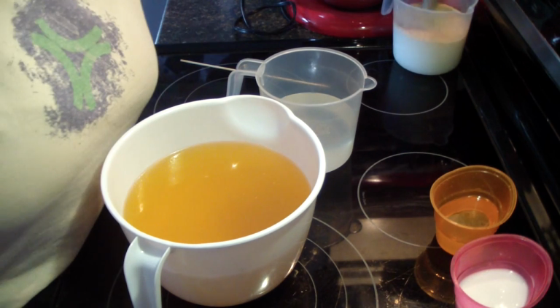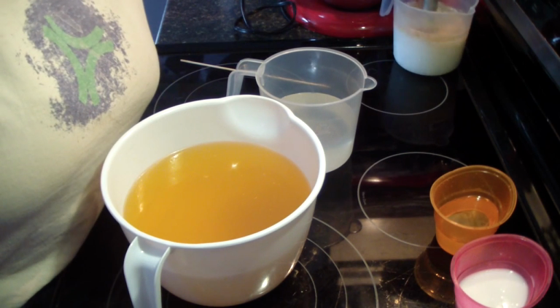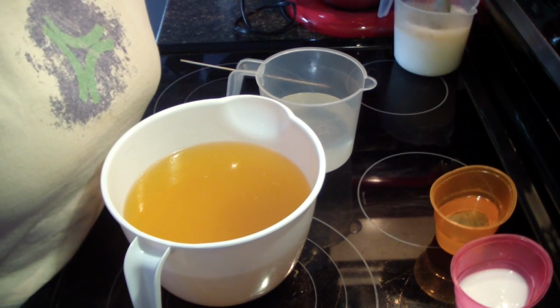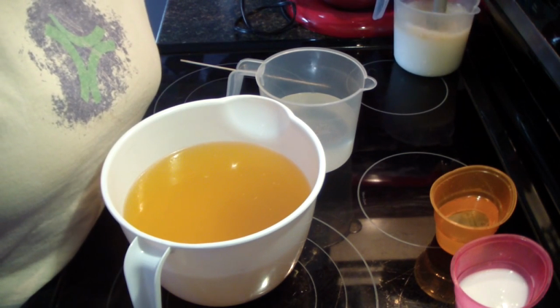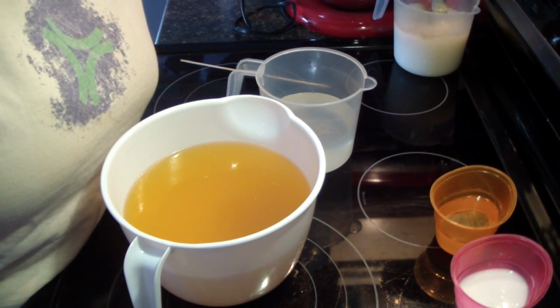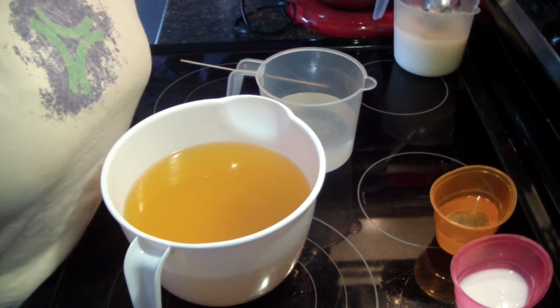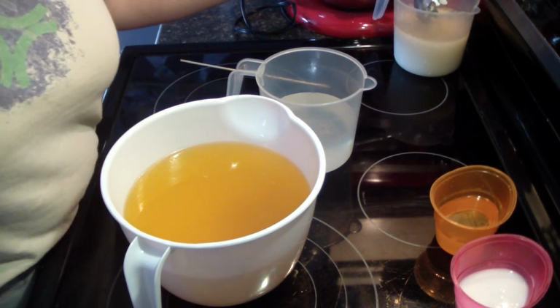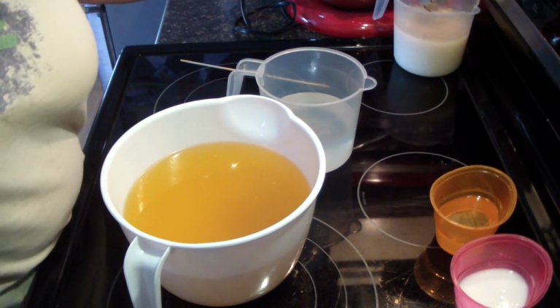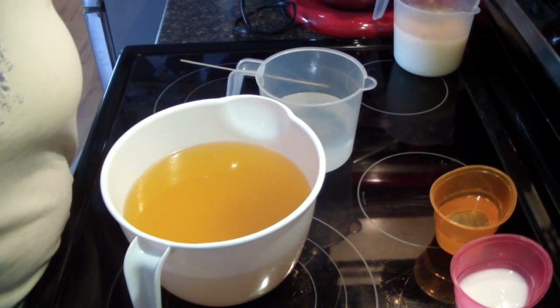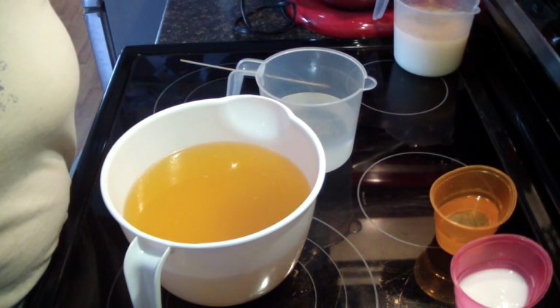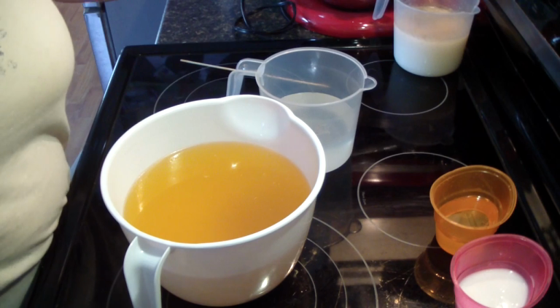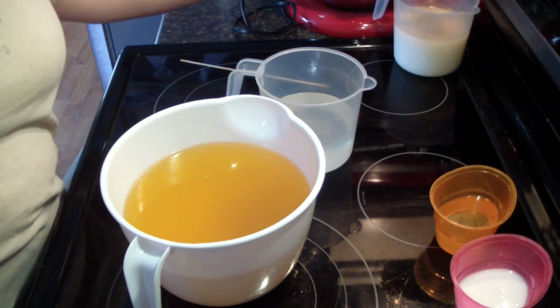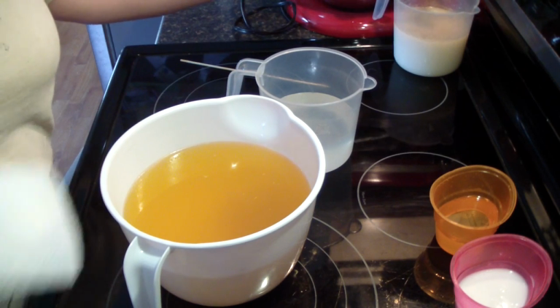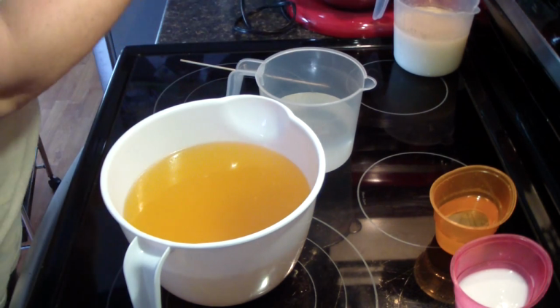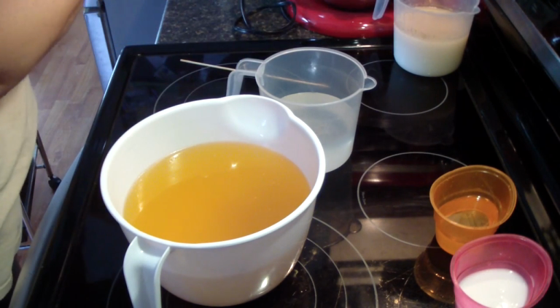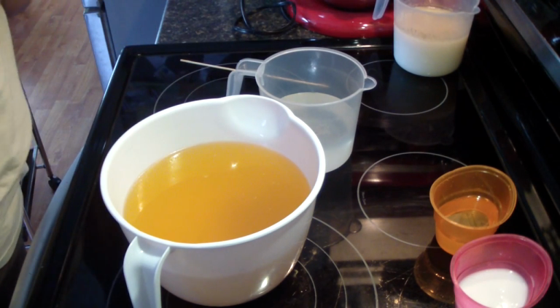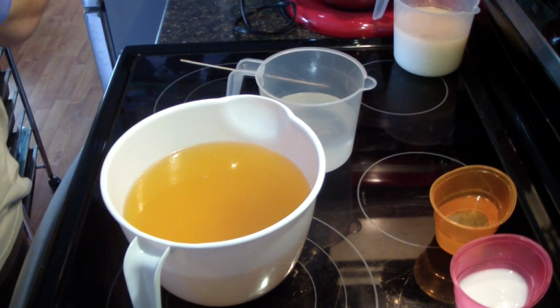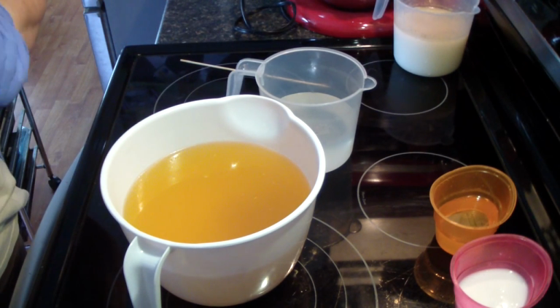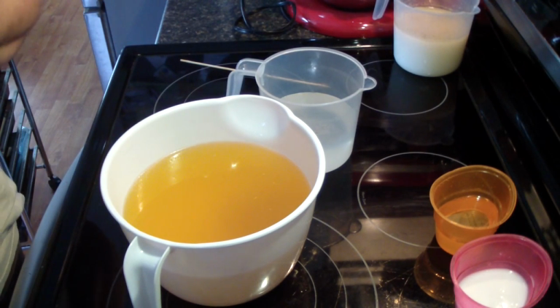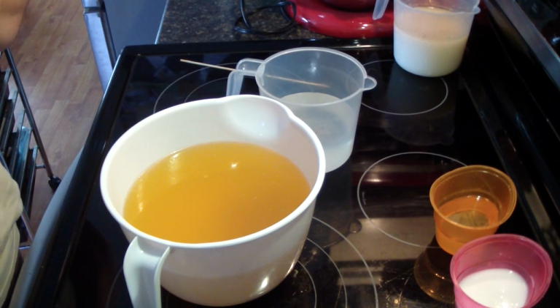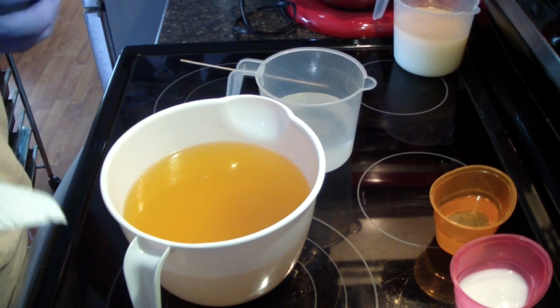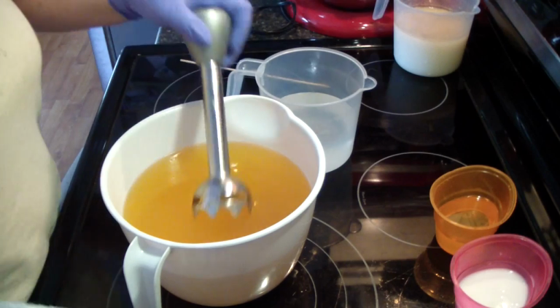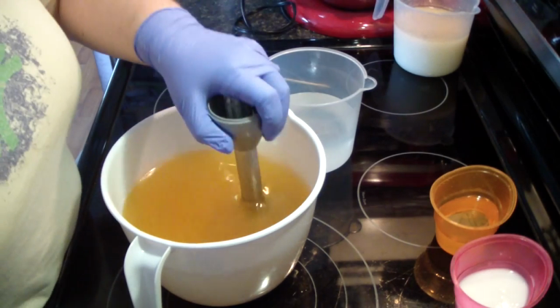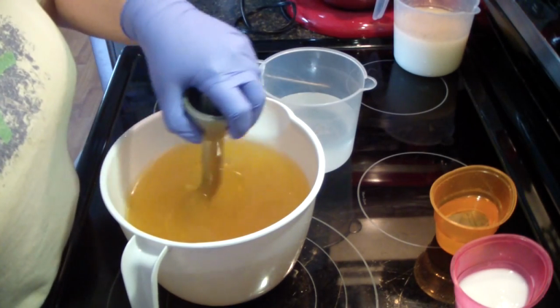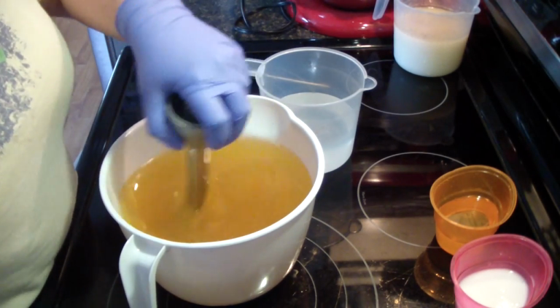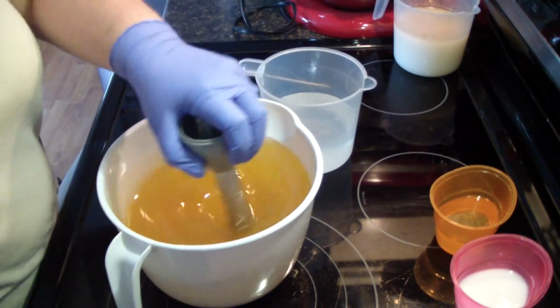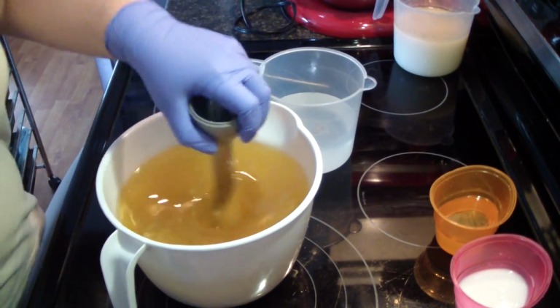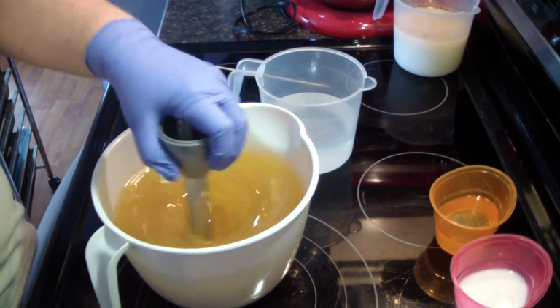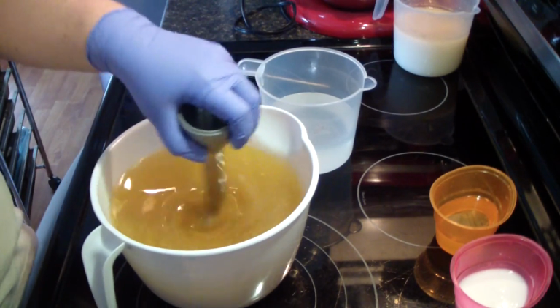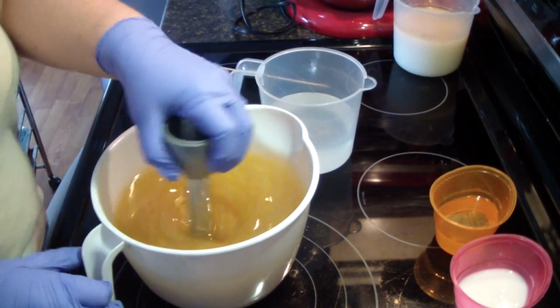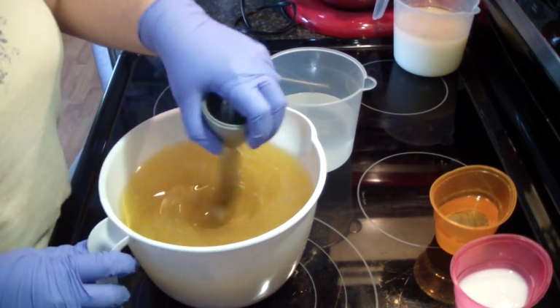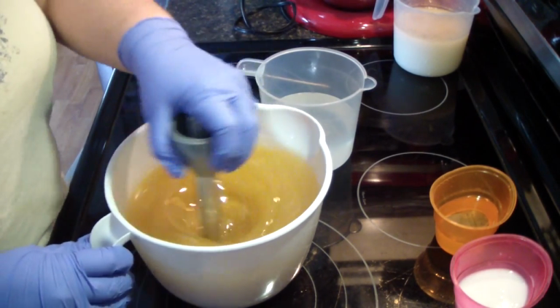The lady wants the same colors that I normally do, which is the white, purple, and pink, but she wants me to try to do a tiger stripe. So I'm going to try to do that for her.